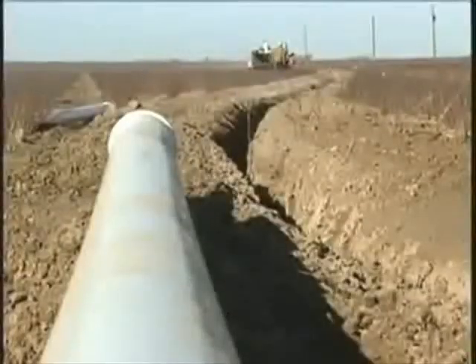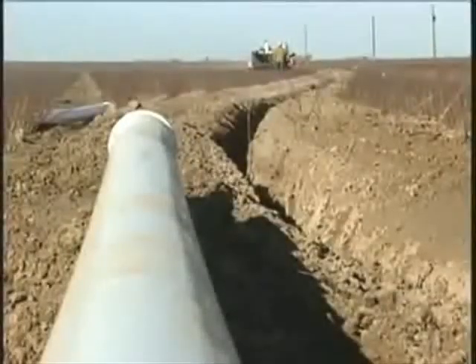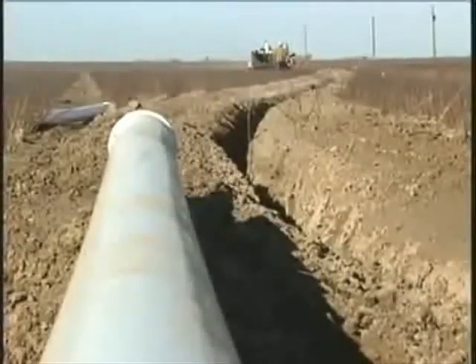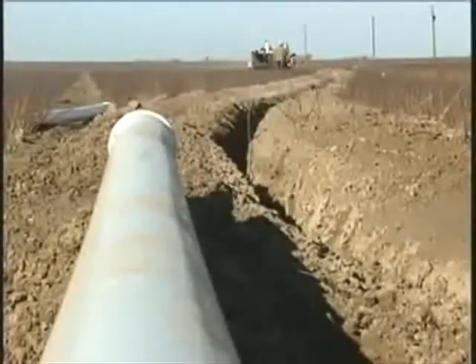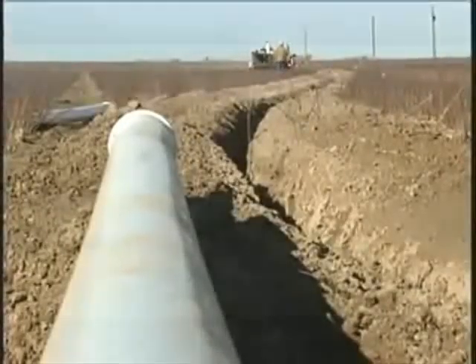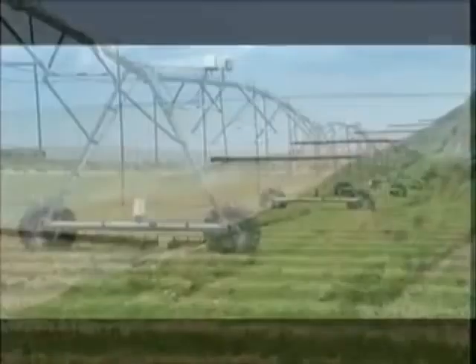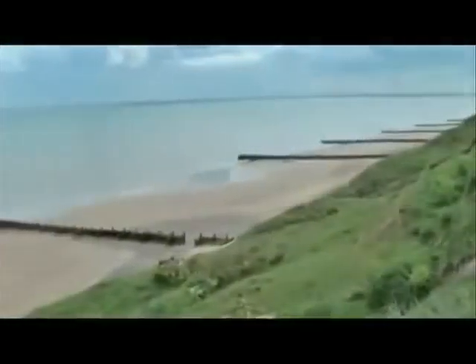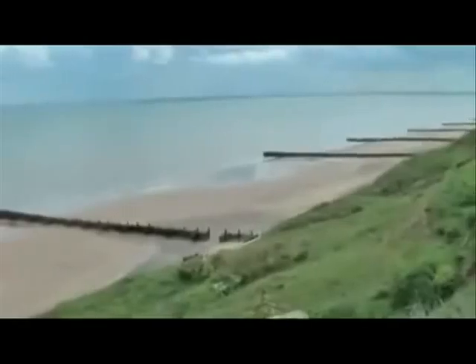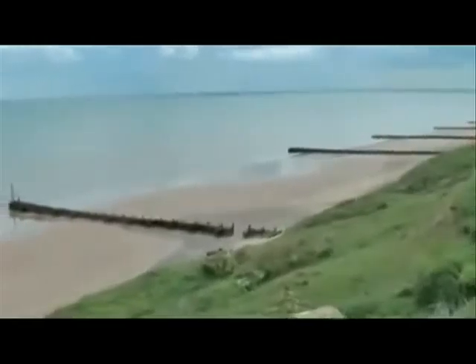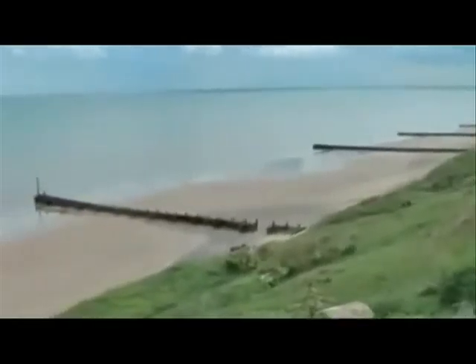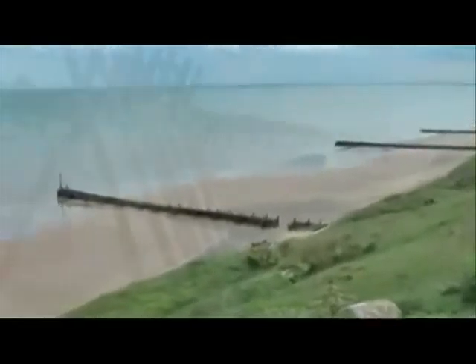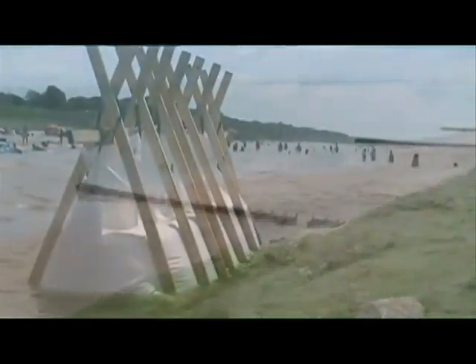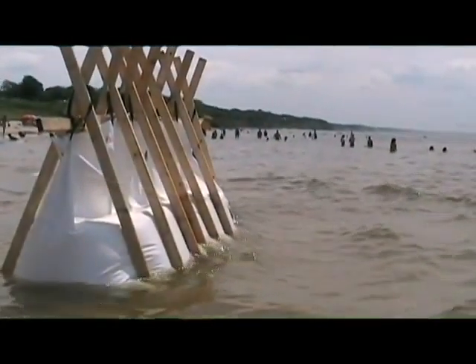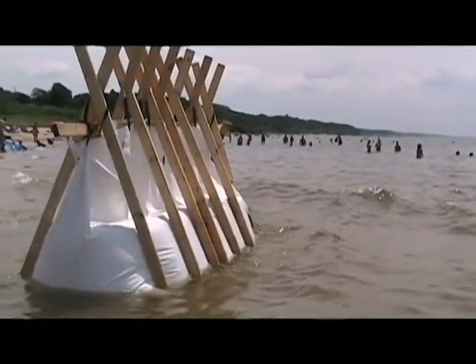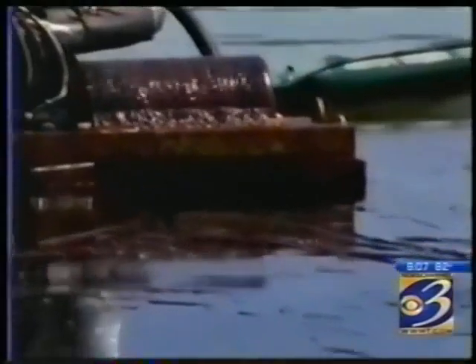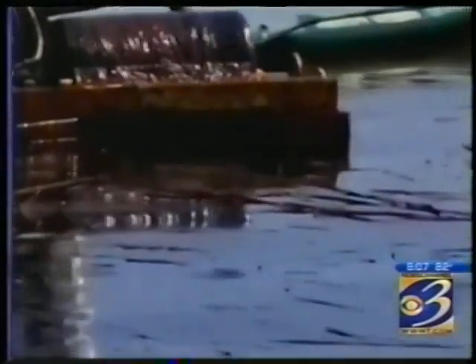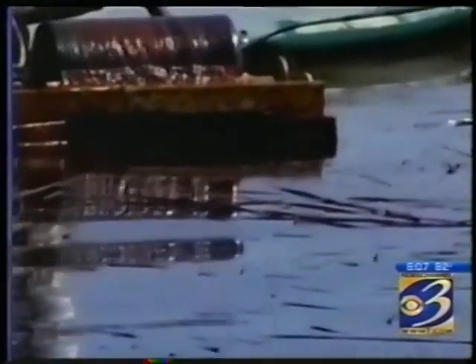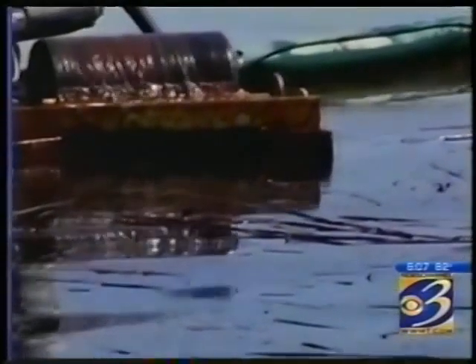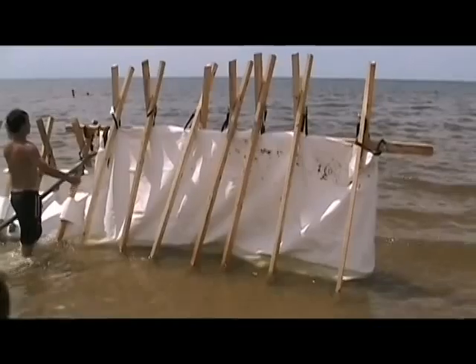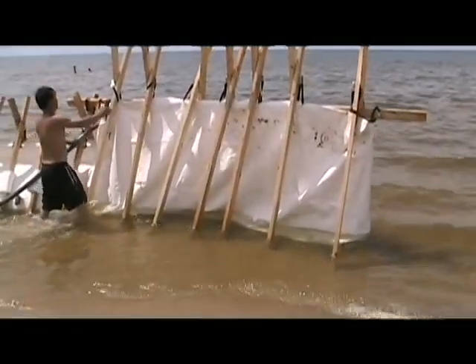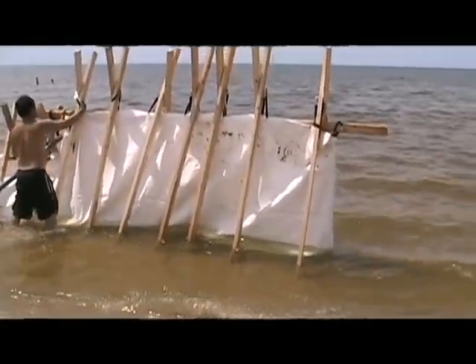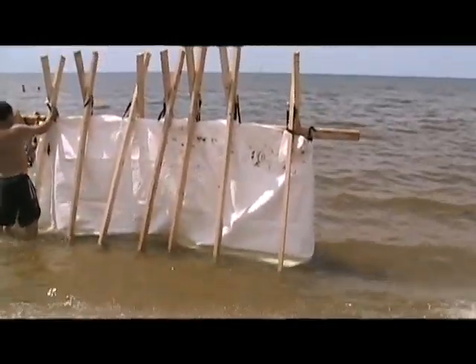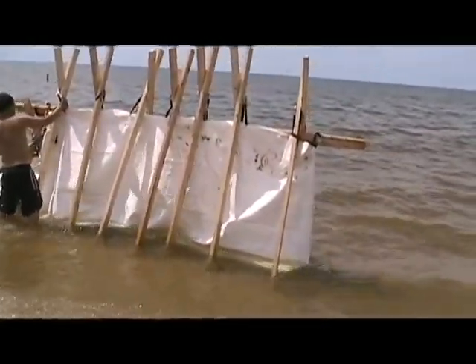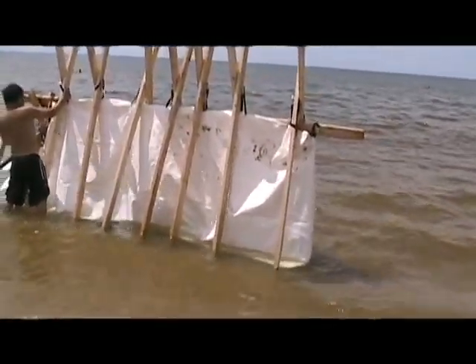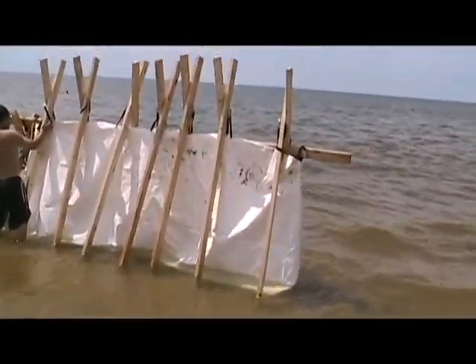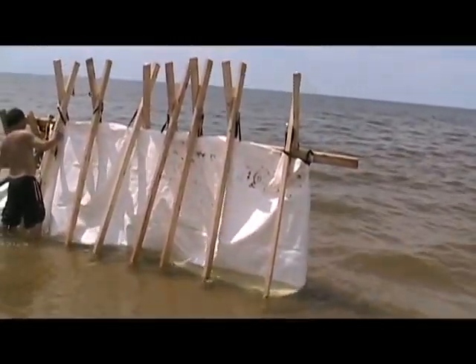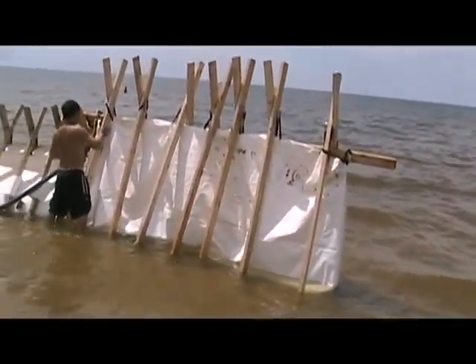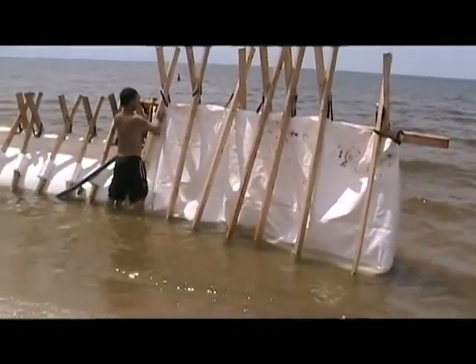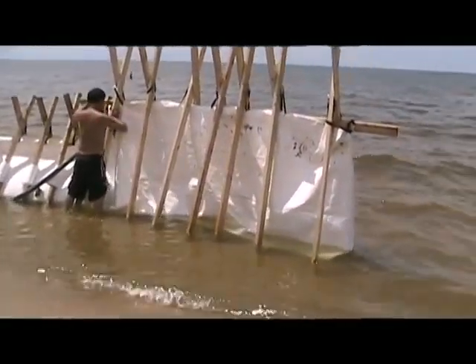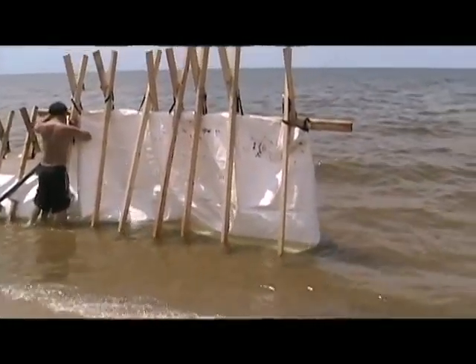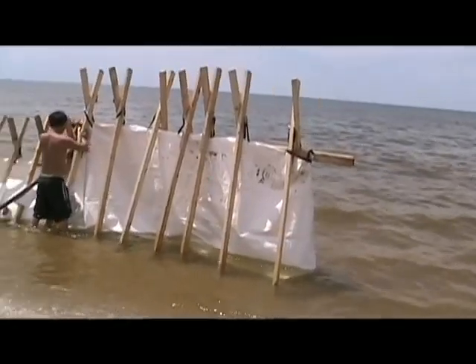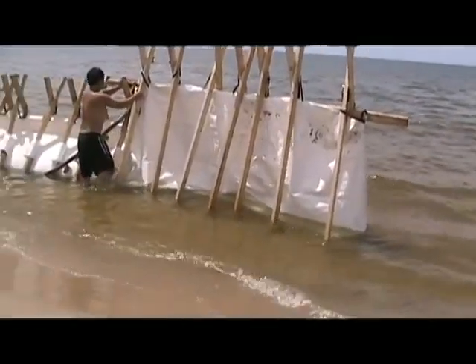The Superbag can also be used for farm irrigation, coastal erosion, or to protect our shores from oil spilled on coastal waters. Not only that, but the Superbag can collect that oil as well.